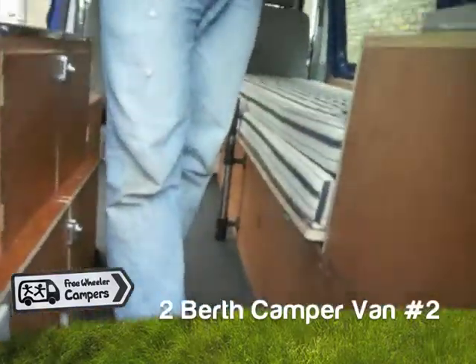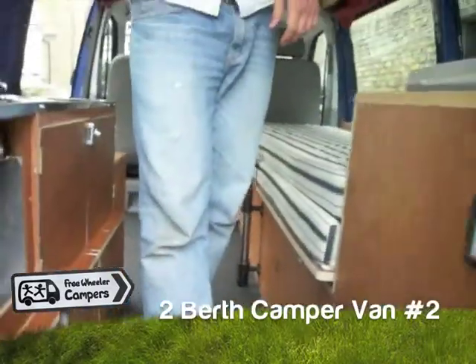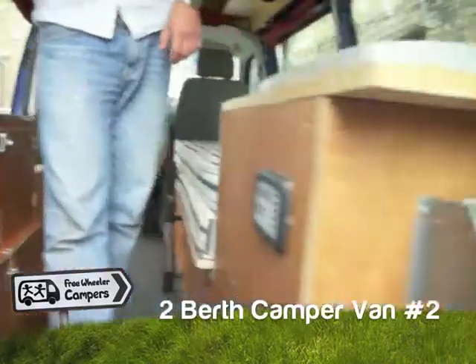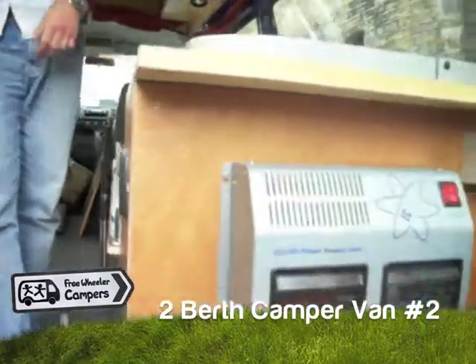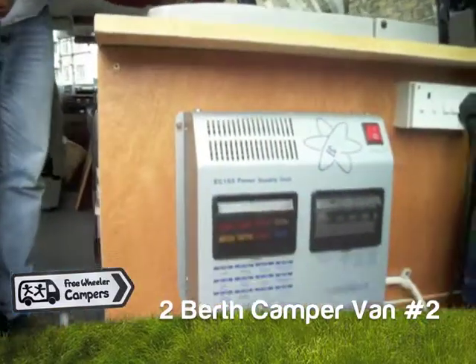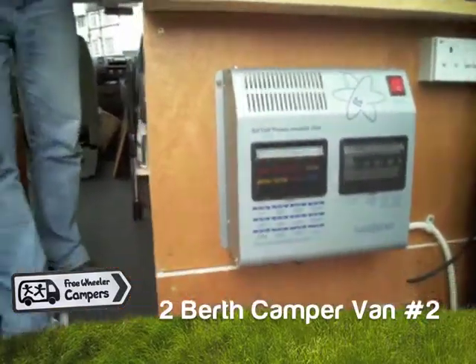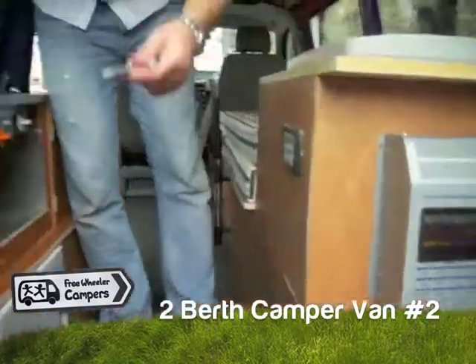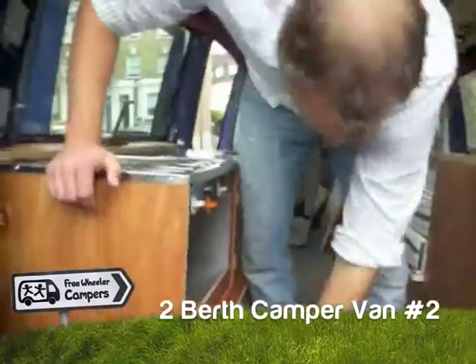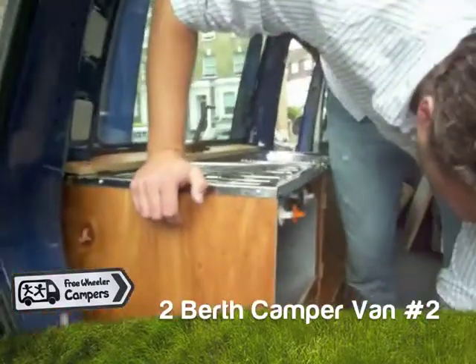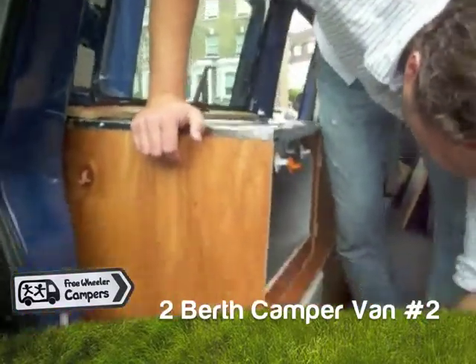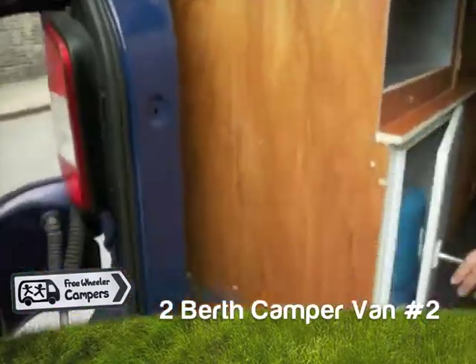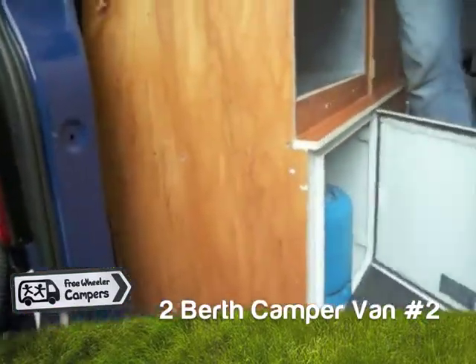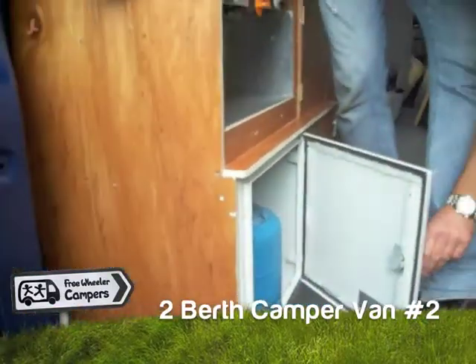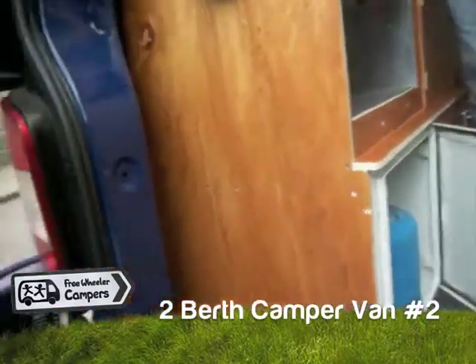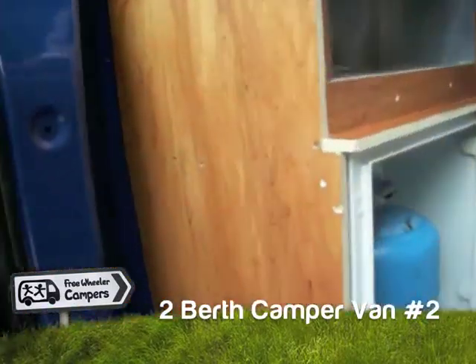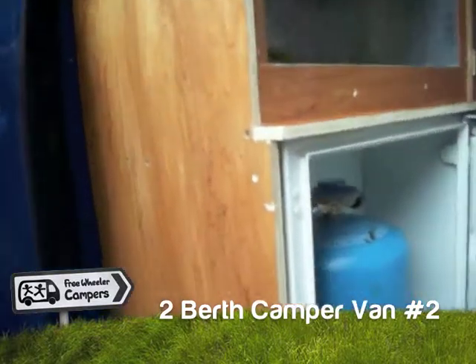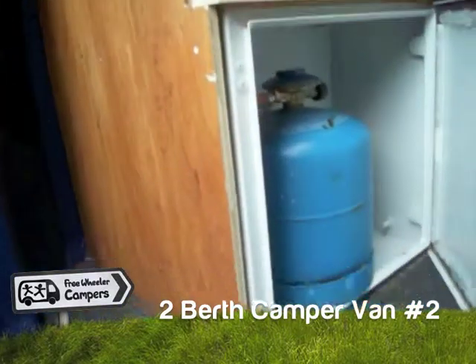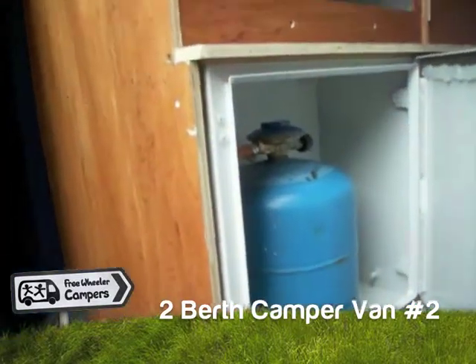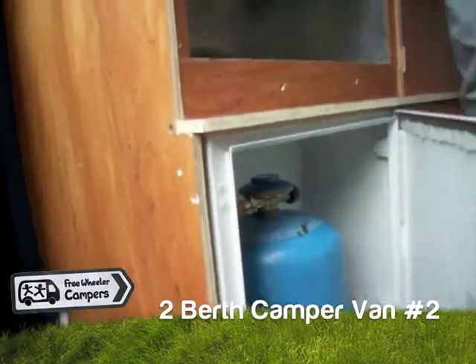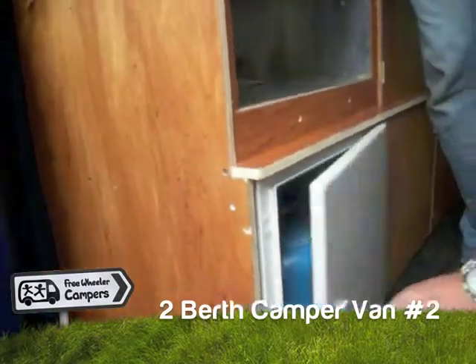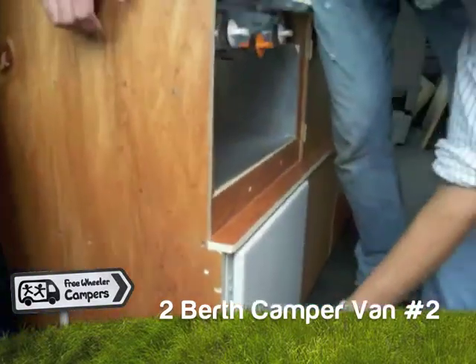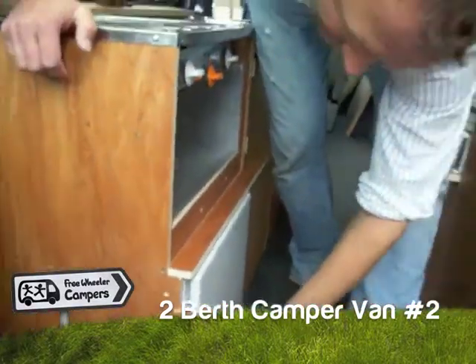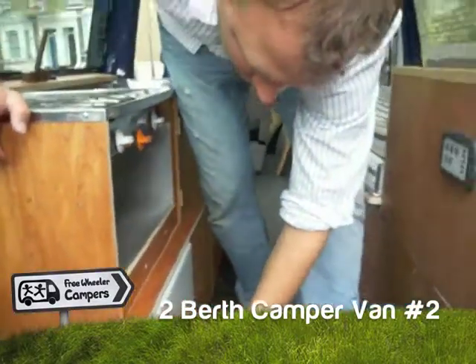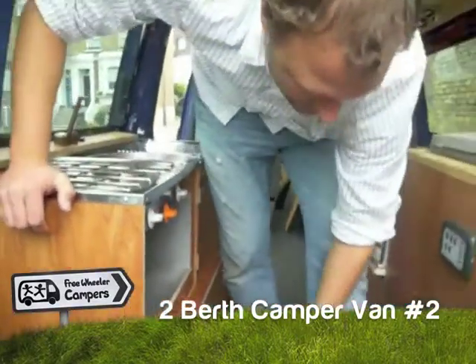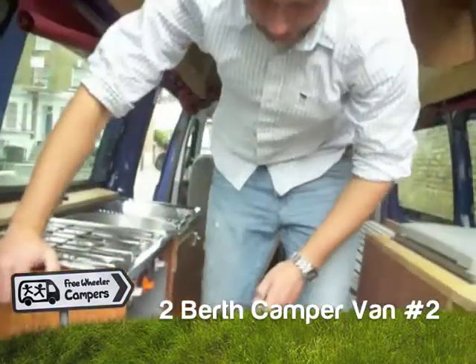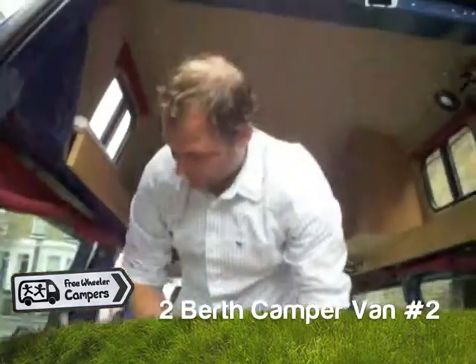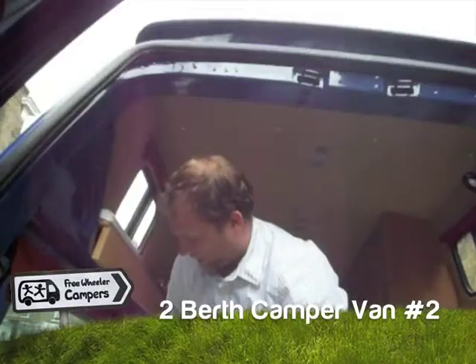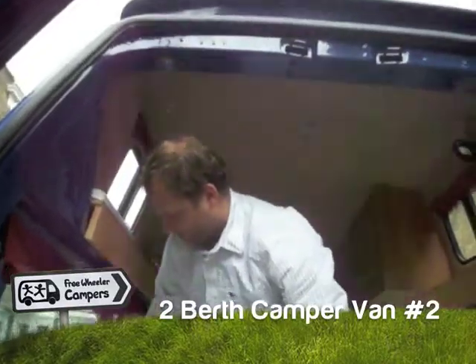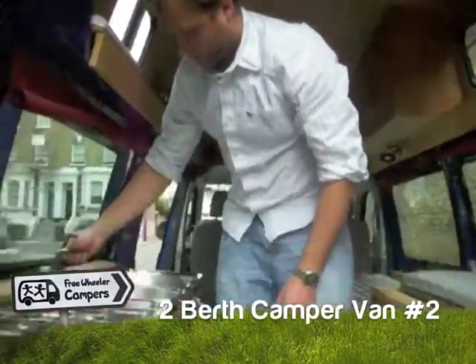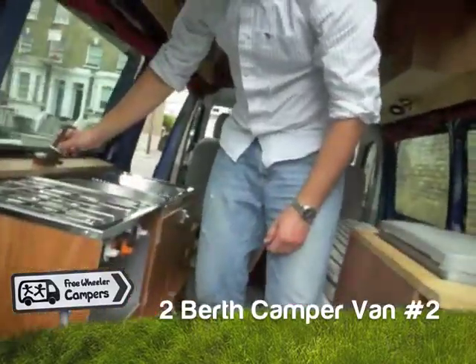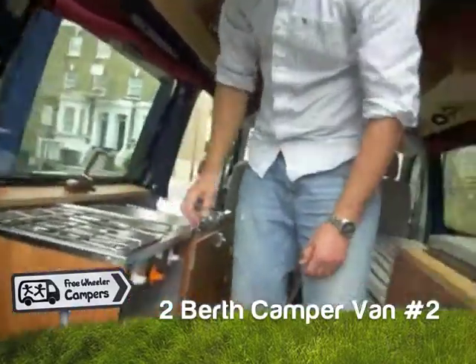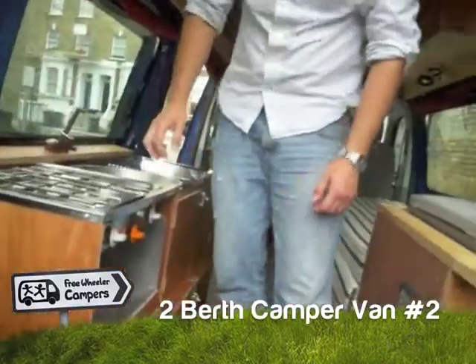The key for the gas is here. We use a 907 camping gas, and it's fully sealed in the box, with a vent to the external vent. I'll just go round to the cabin.